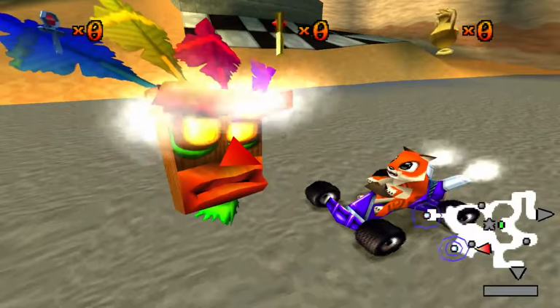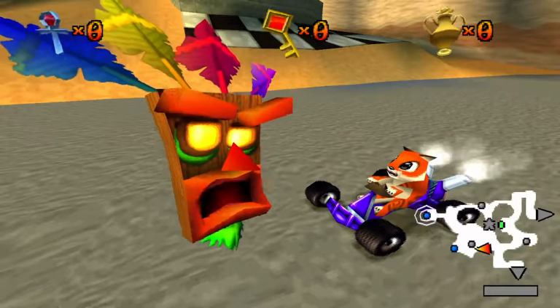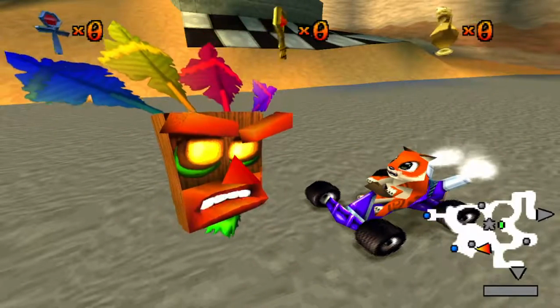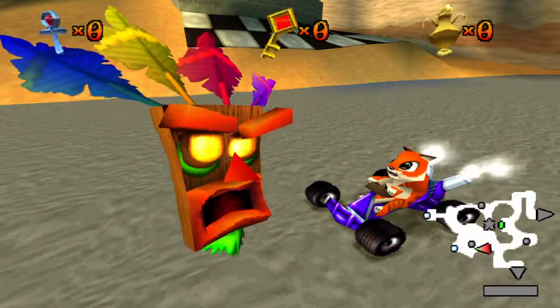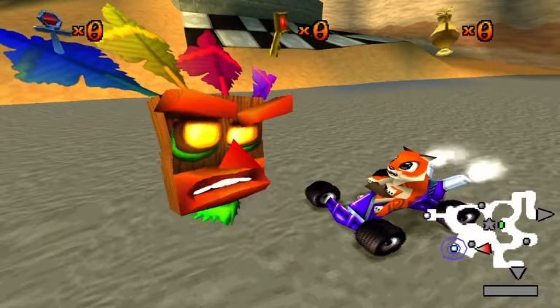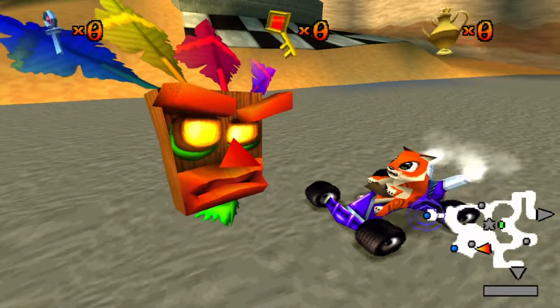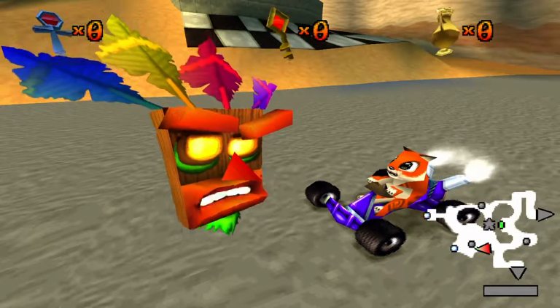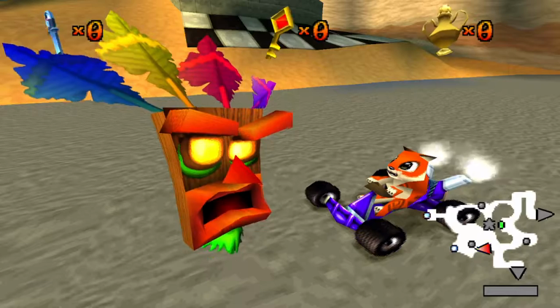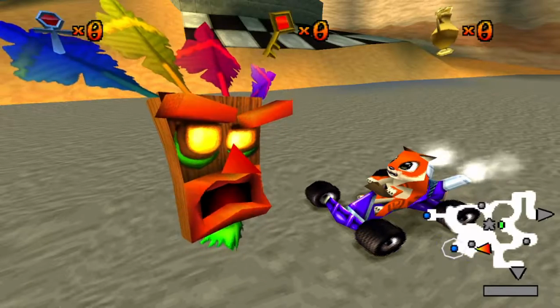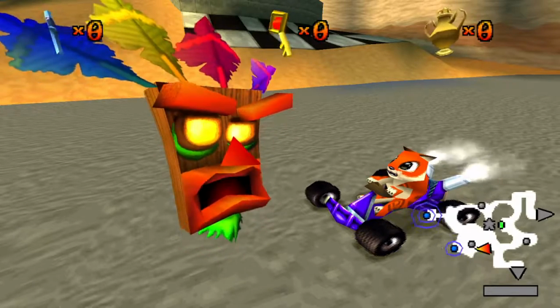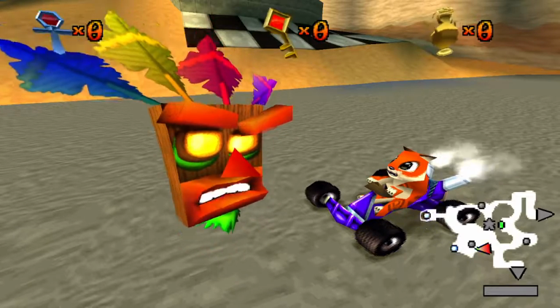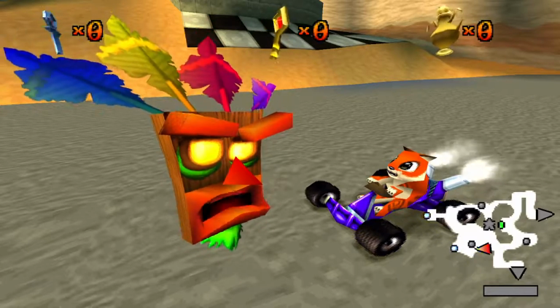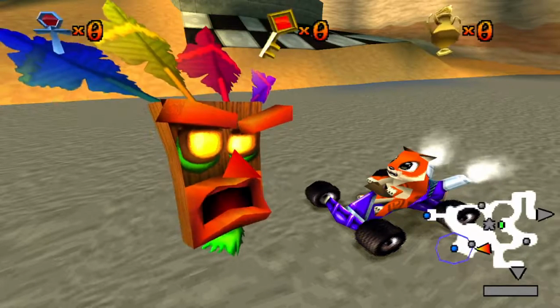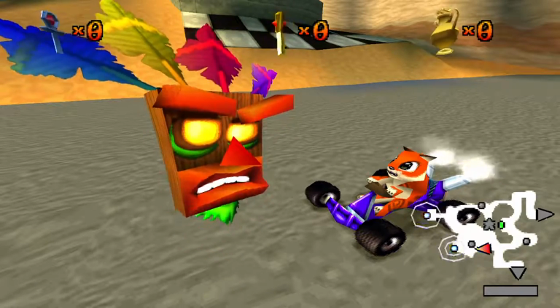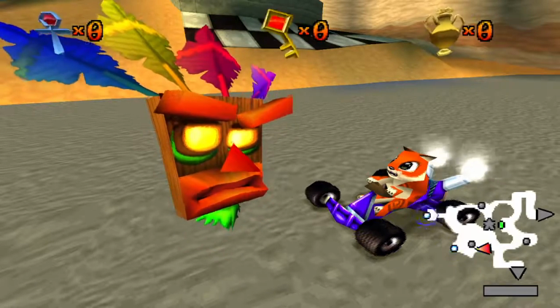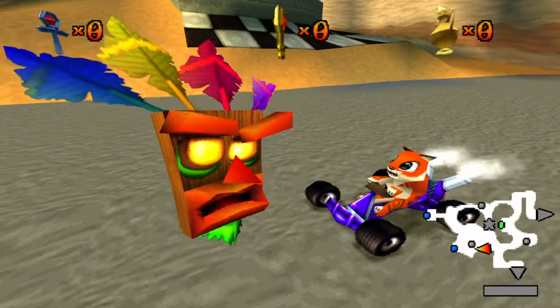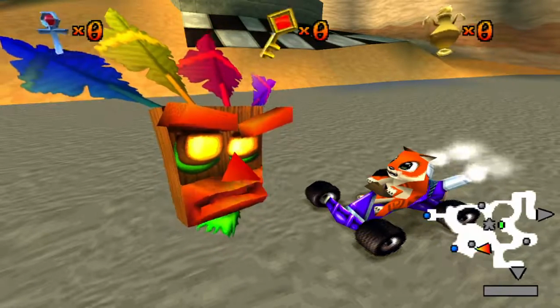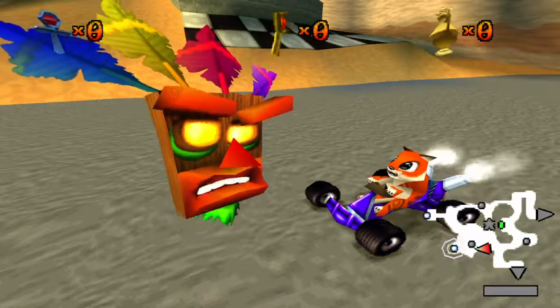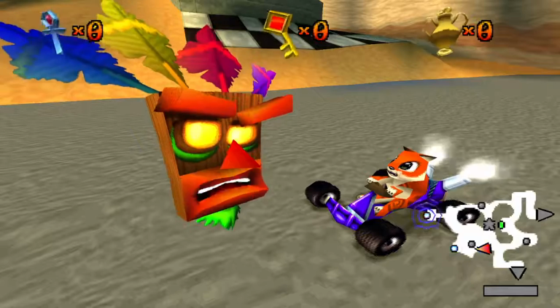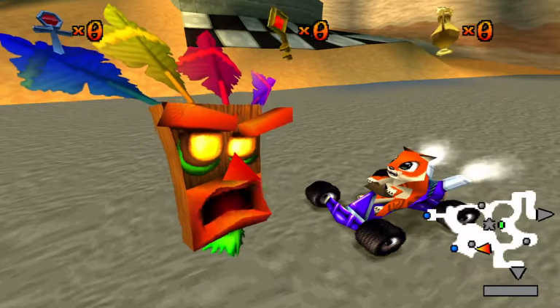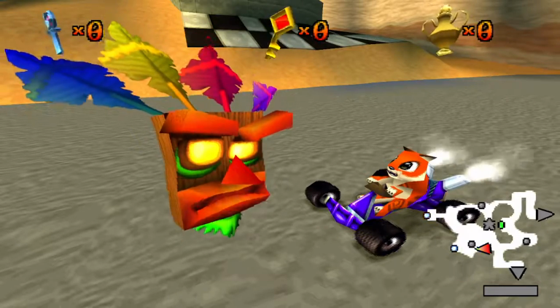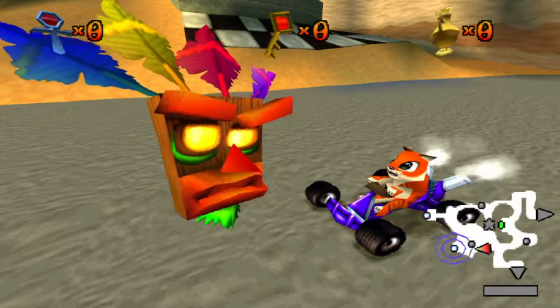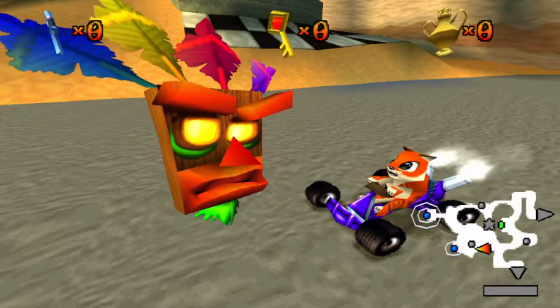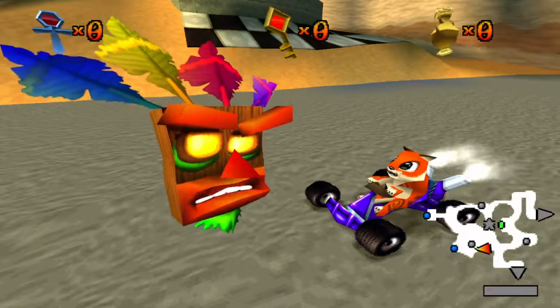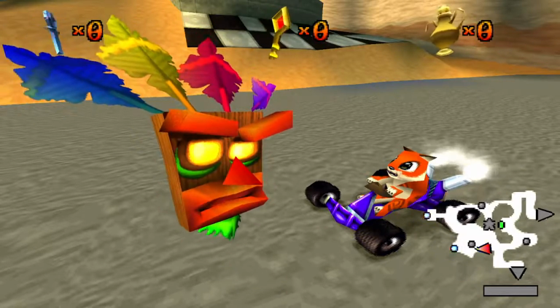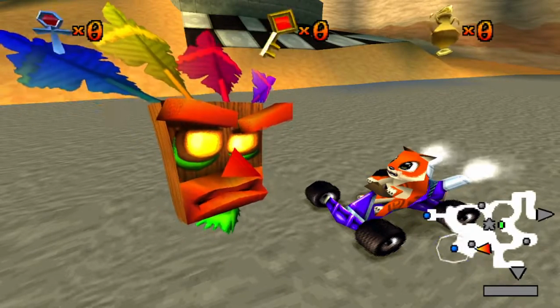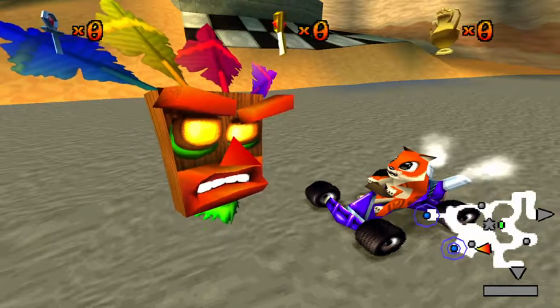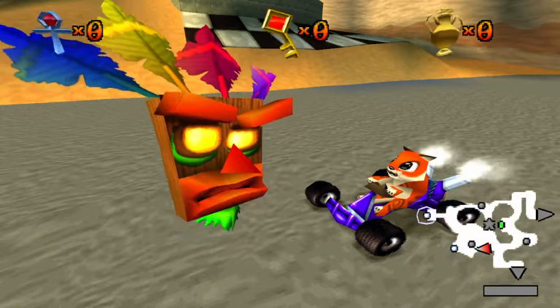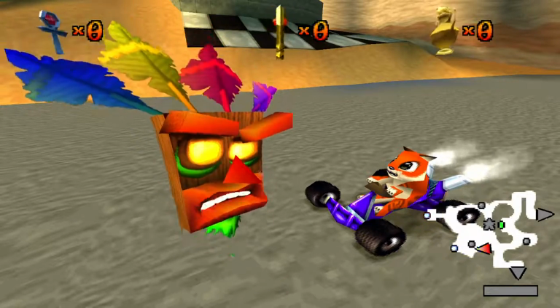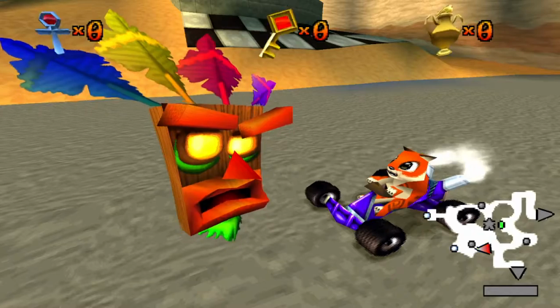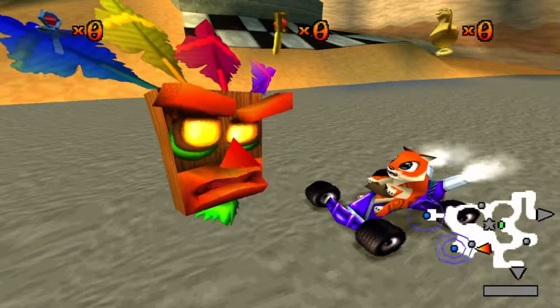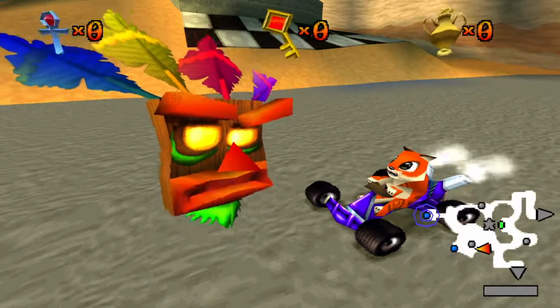Welcome to the Adventure Arena. You can travel around this area and practice your driving skills. The dots and stars on the map represent warp pads which lead to races. When they flash, it signifies they are open to play.